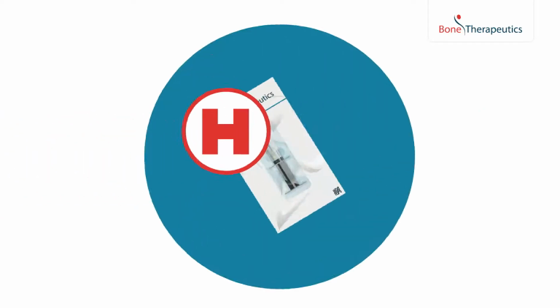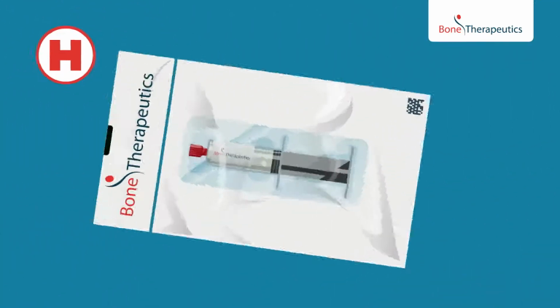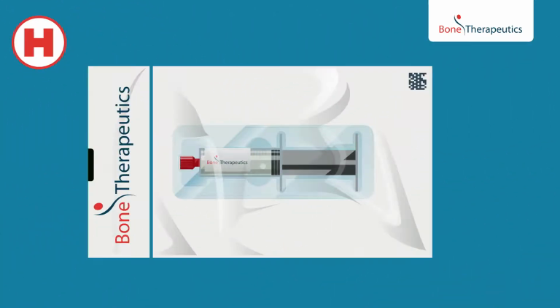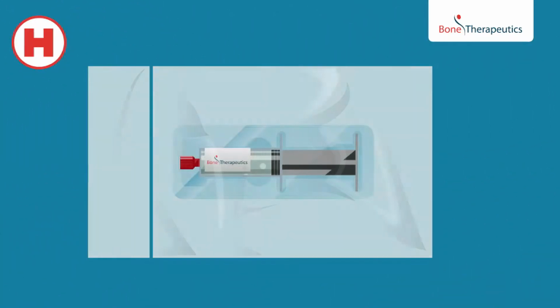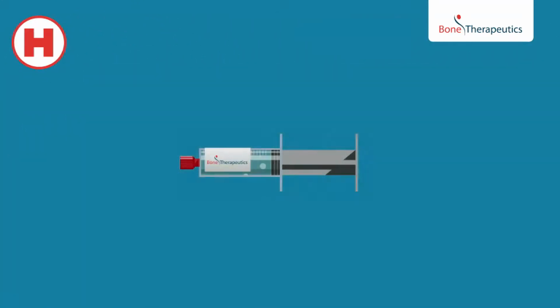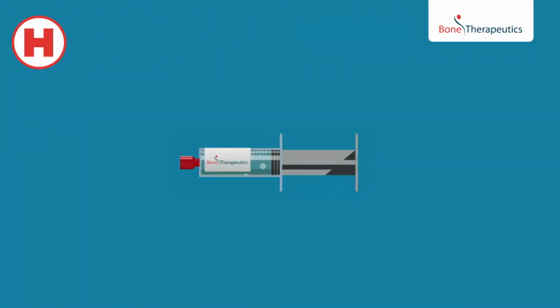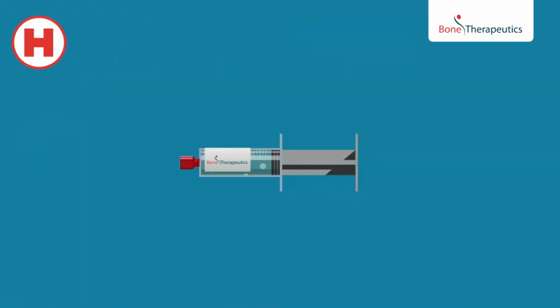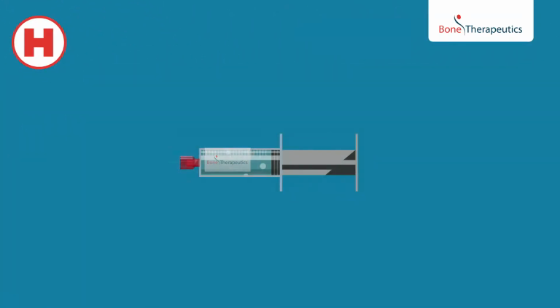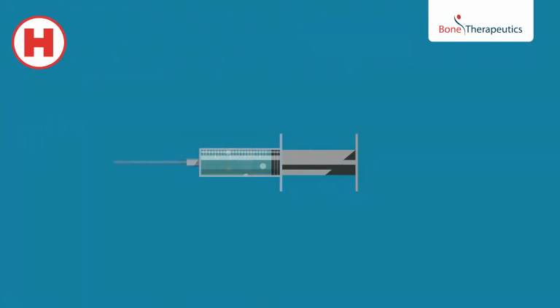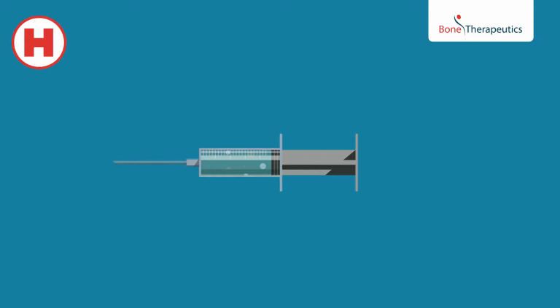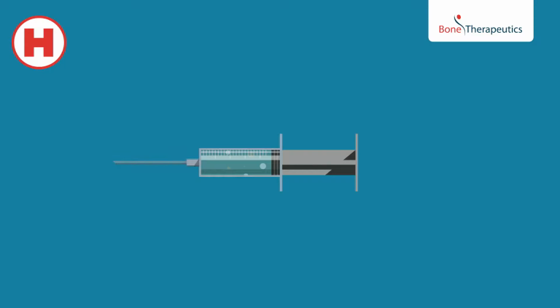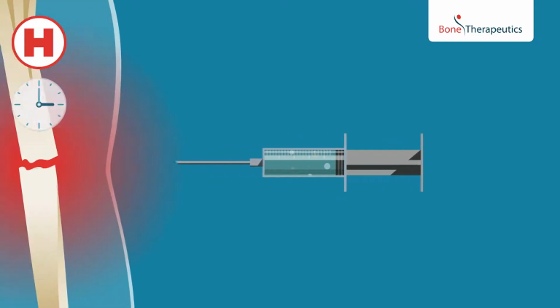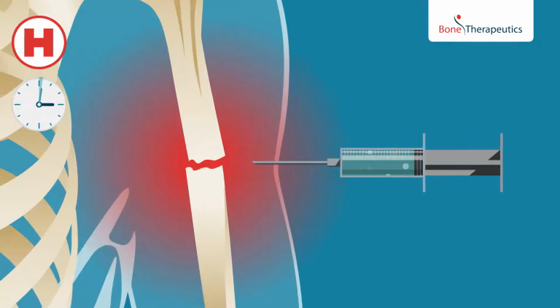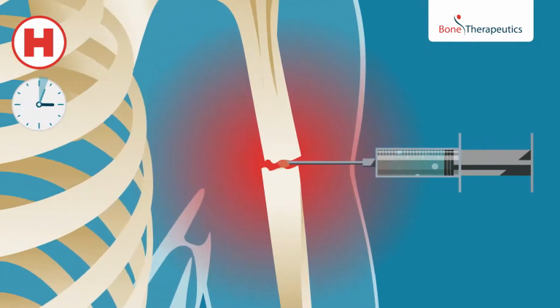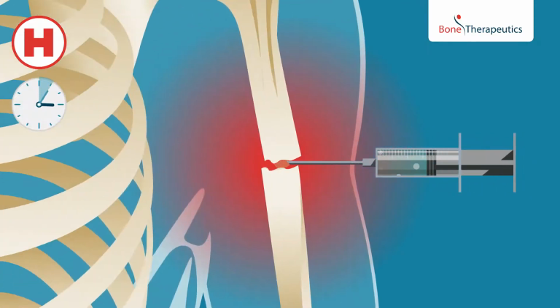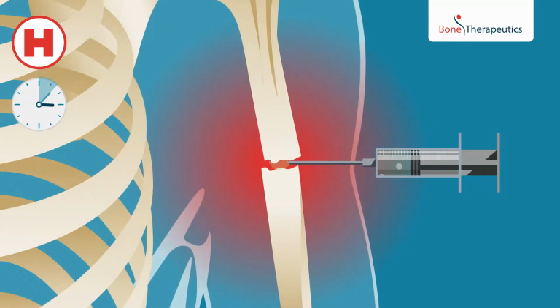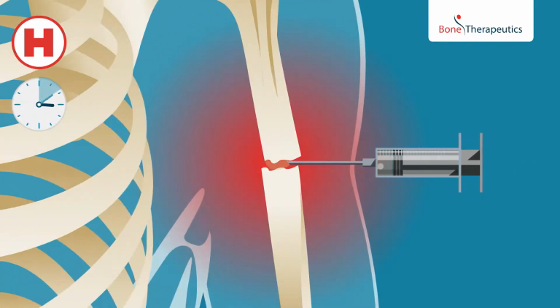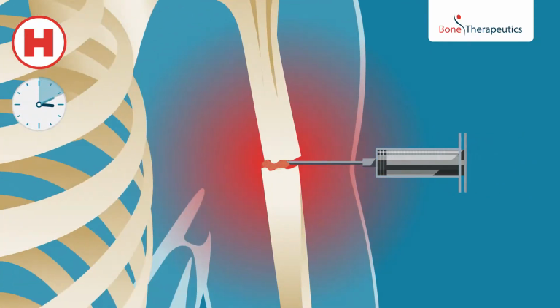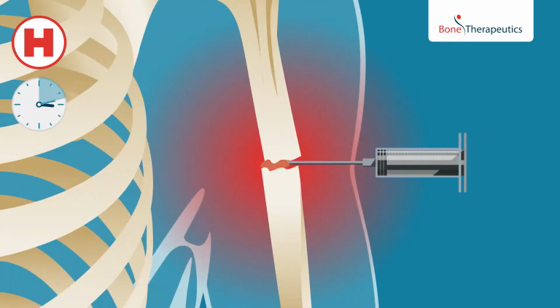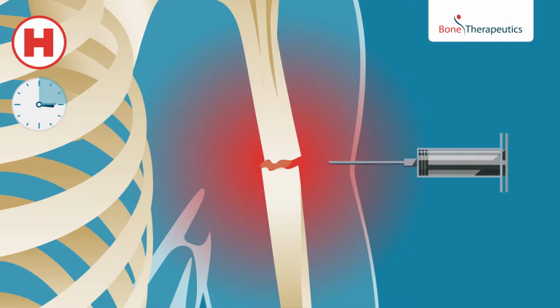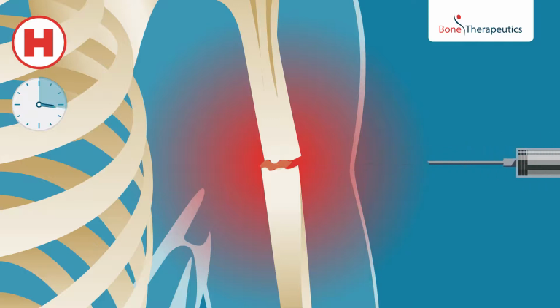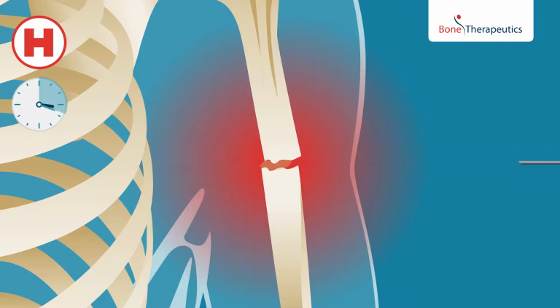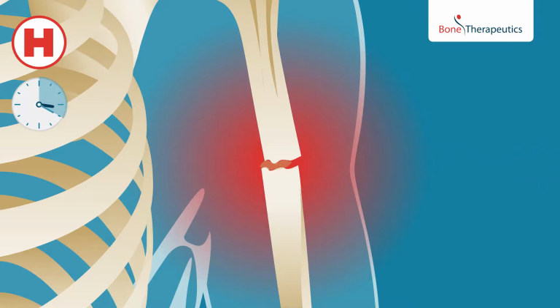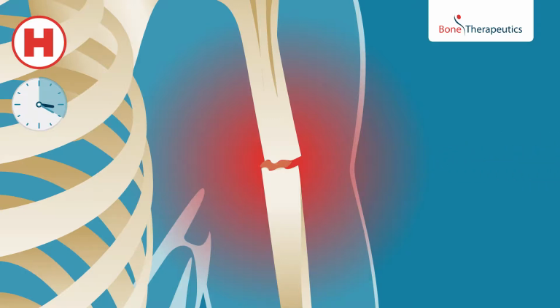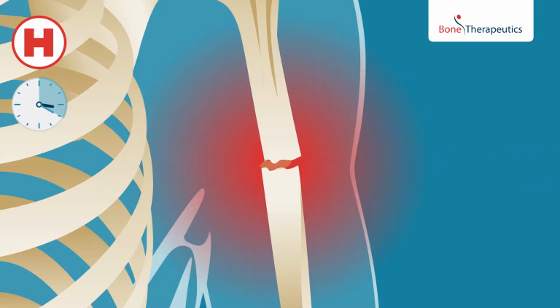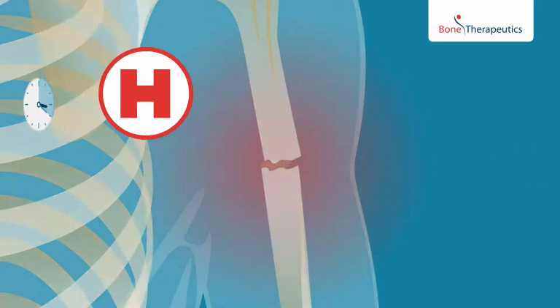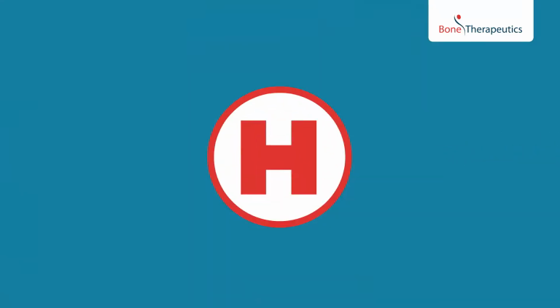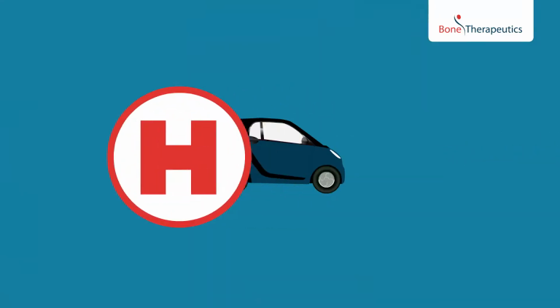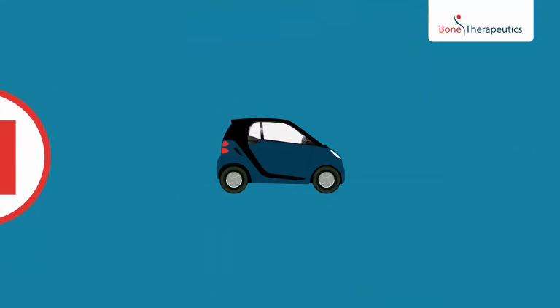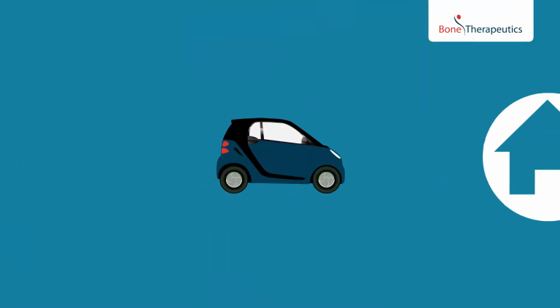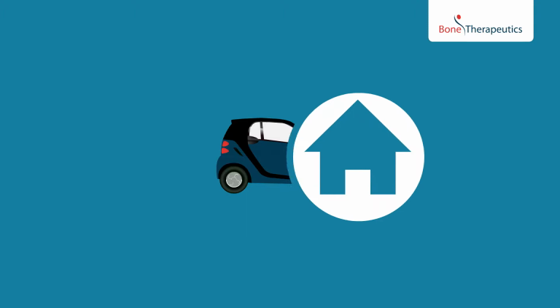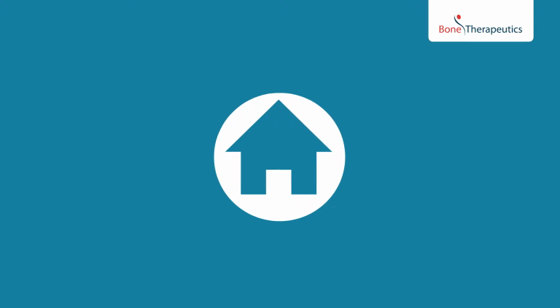The patient will receive the cells in a minimally invasive way, by injection directly into the site of the bone defect. This procedure is fast and does not require hospitalisation. The patient can go home the same day.